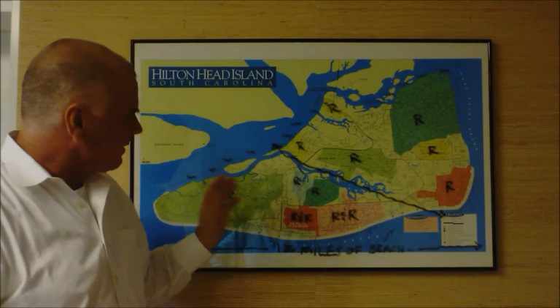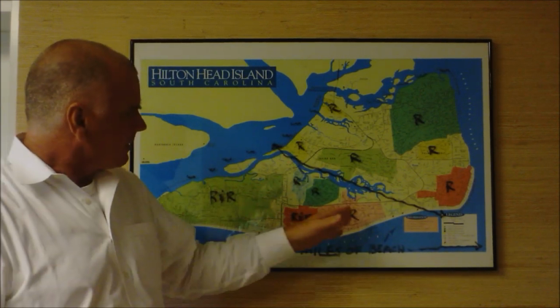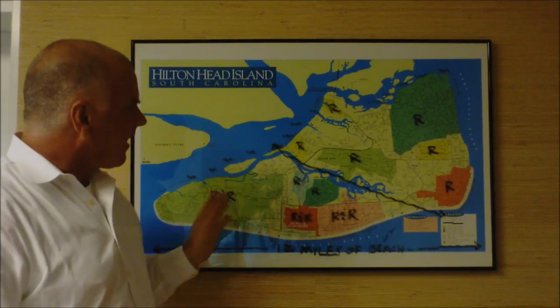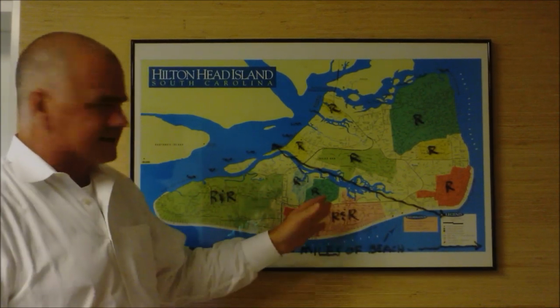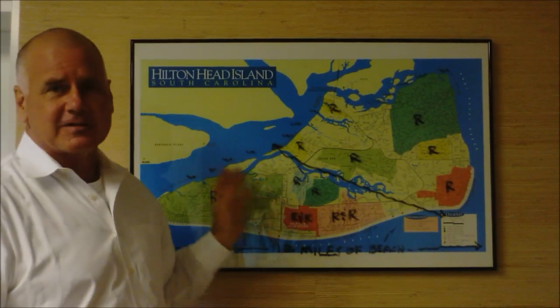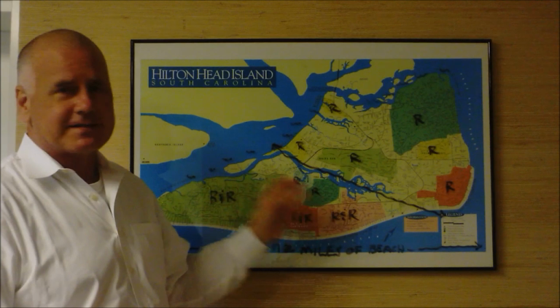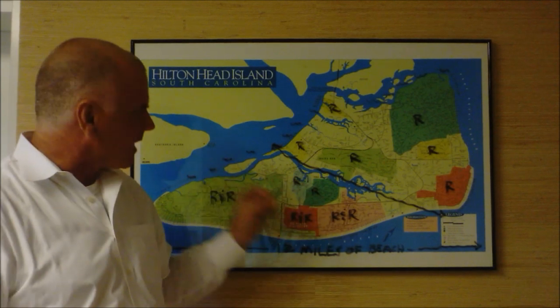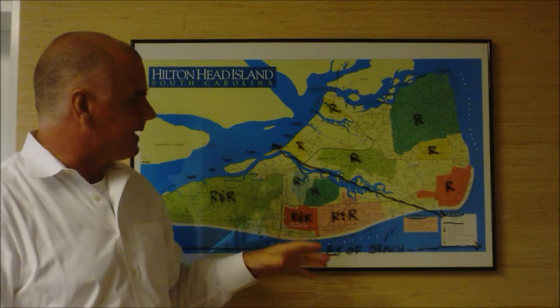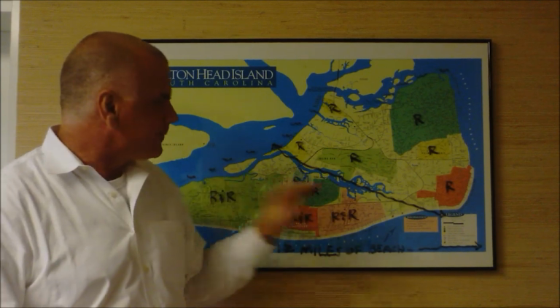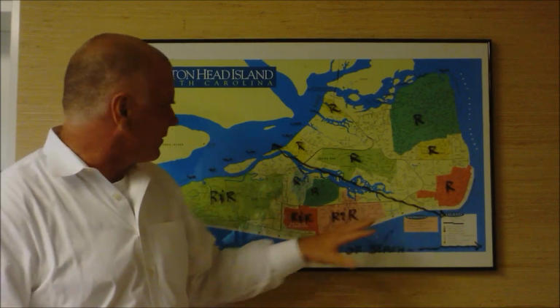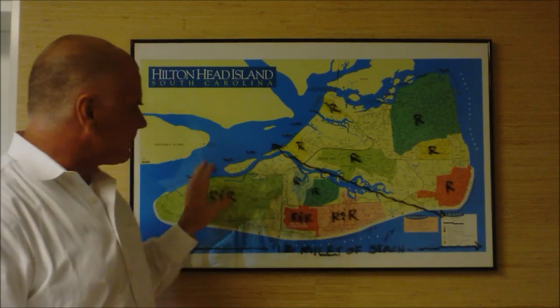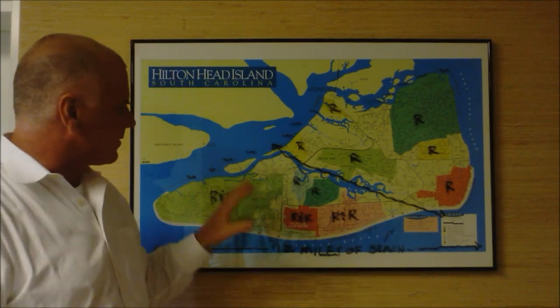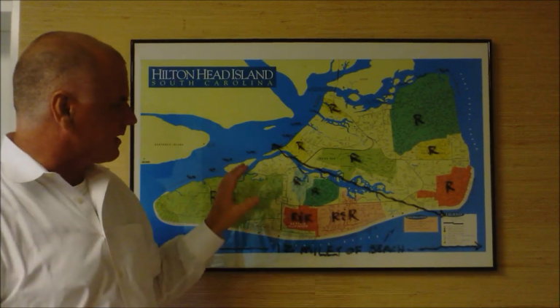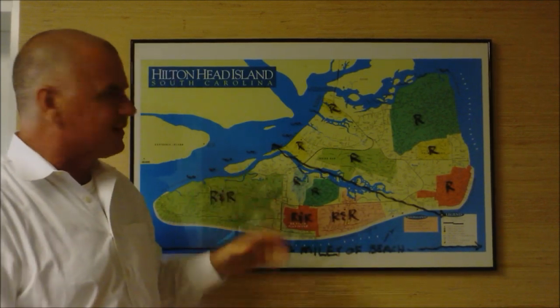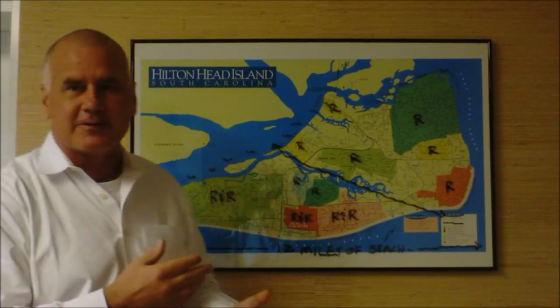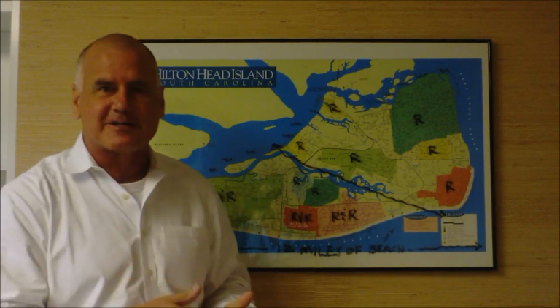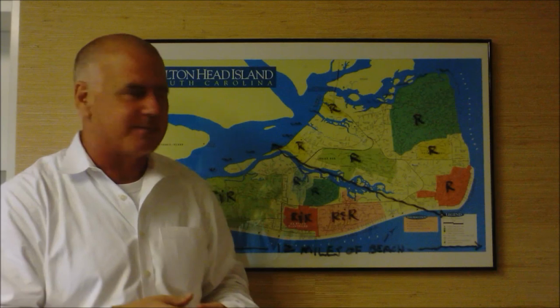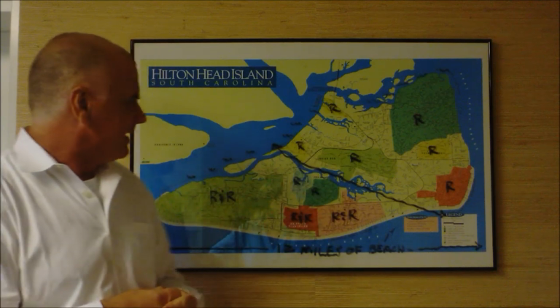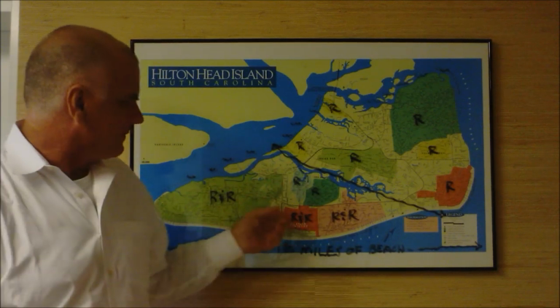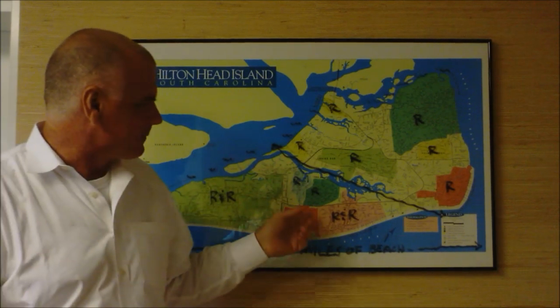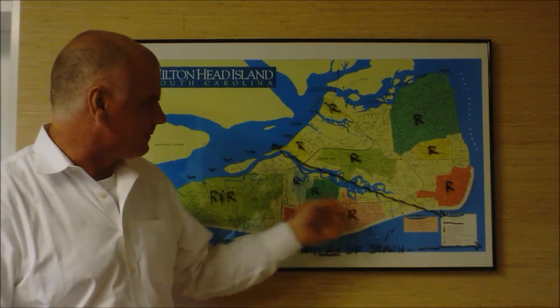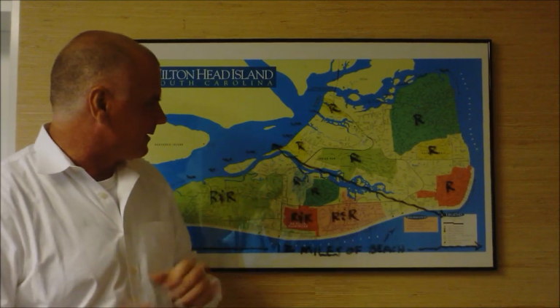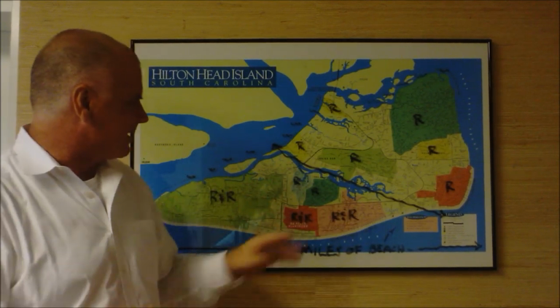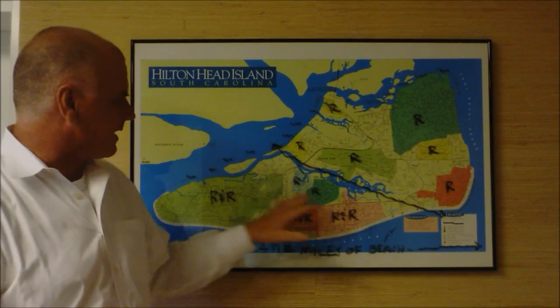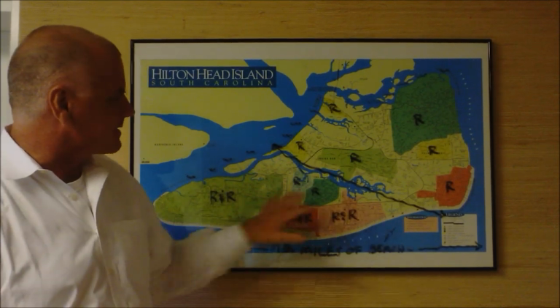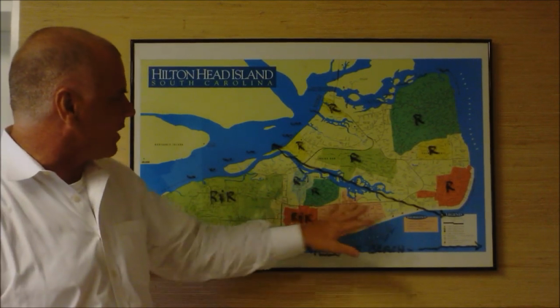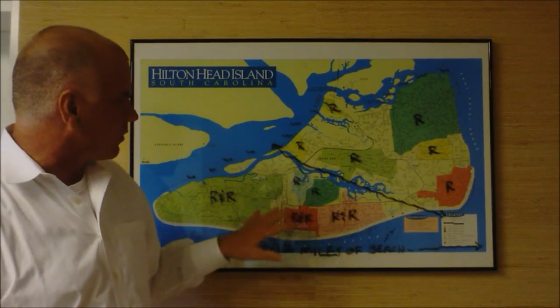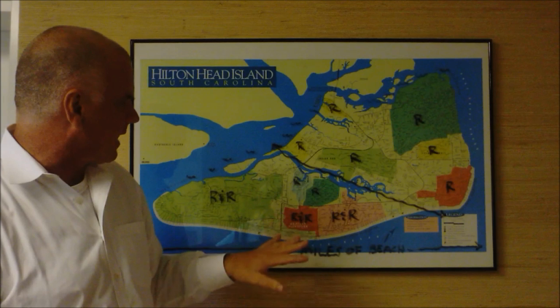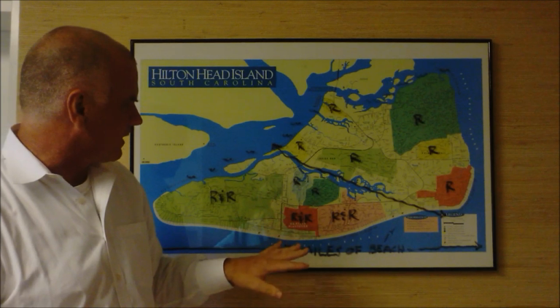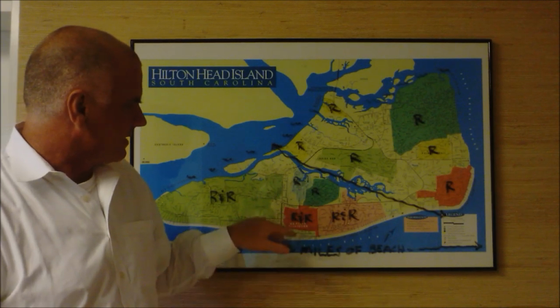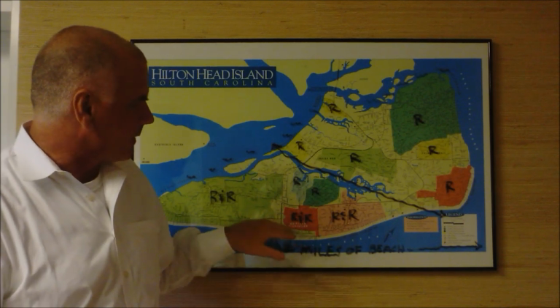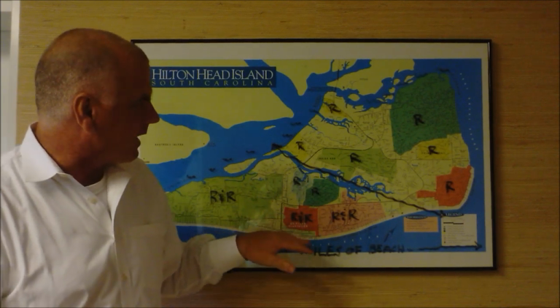So you have the R&Rs — resort and residential. Nice blend. Big community. Sea Pines, of course, everybody knows that through the Heritage Golf Tournament. Shipyard, Palmetto Dunes — they're just great residential and resort opportunities. Forest Beach as well.